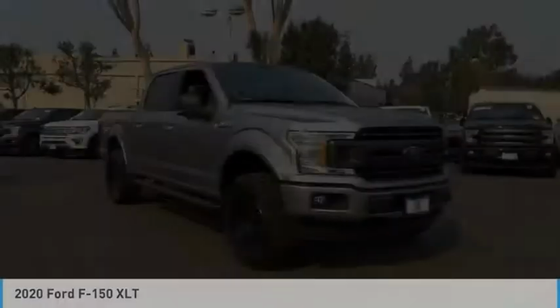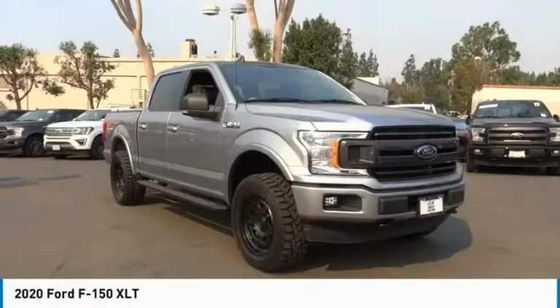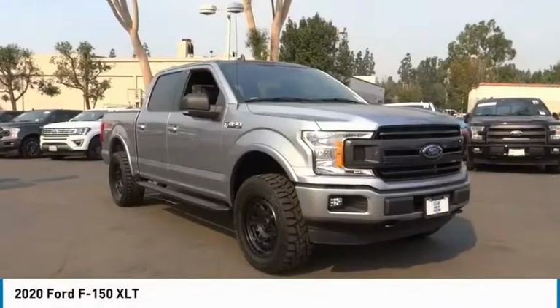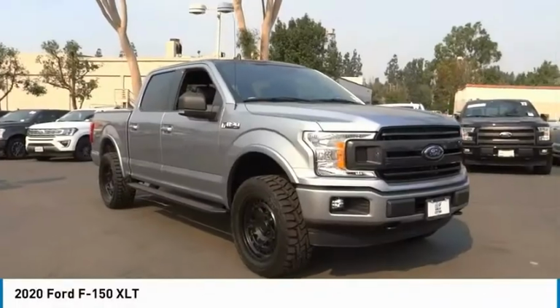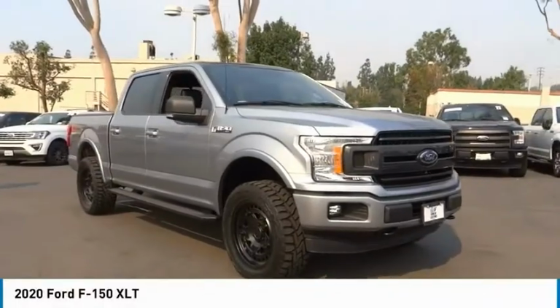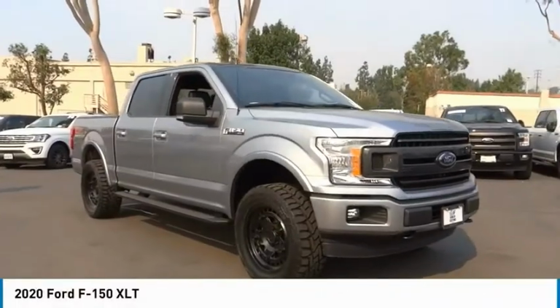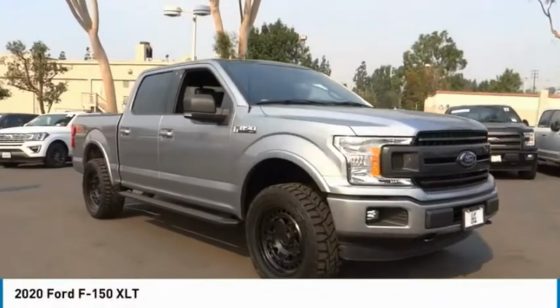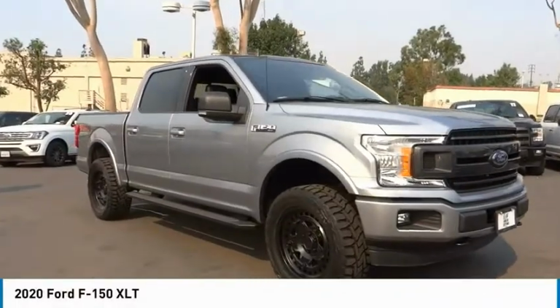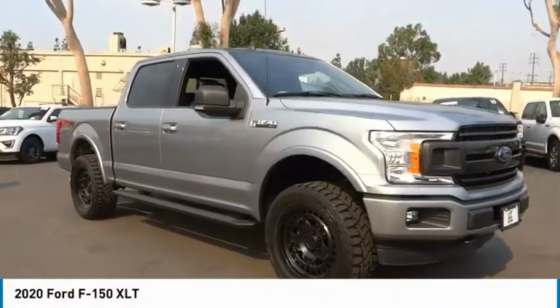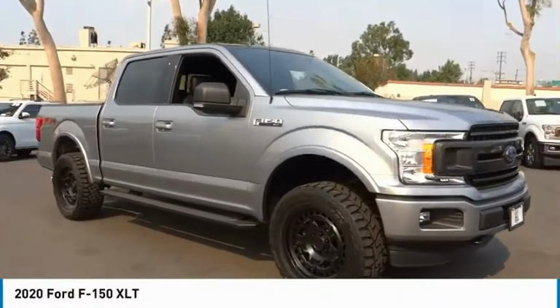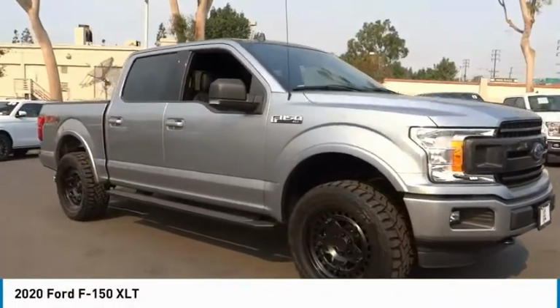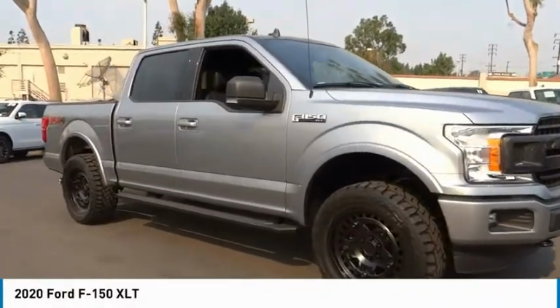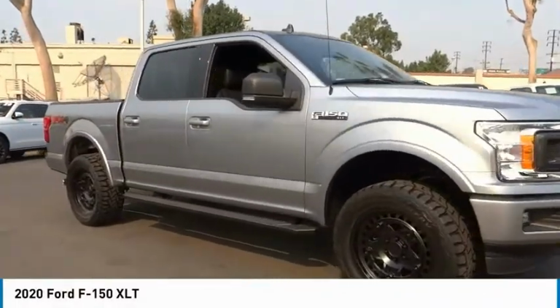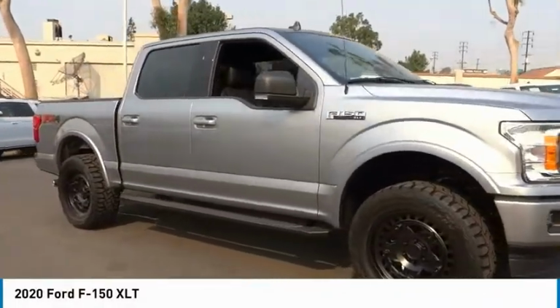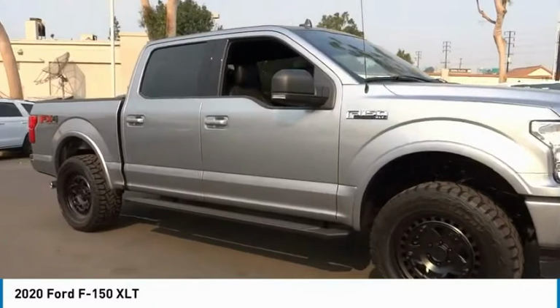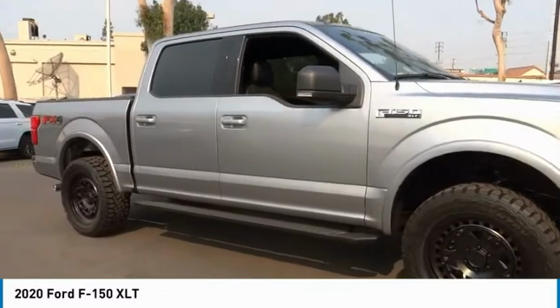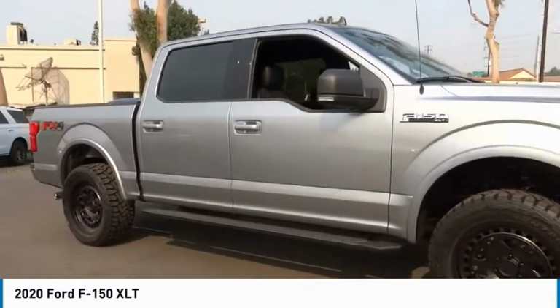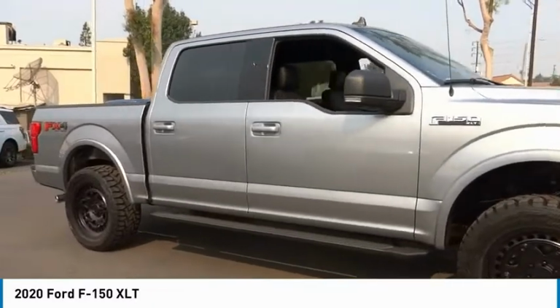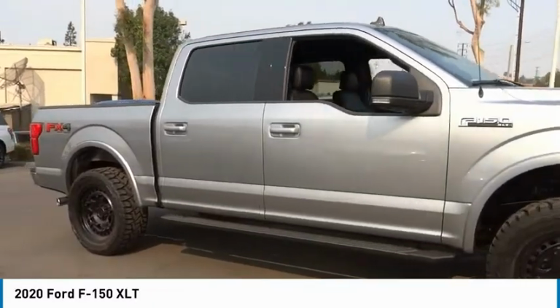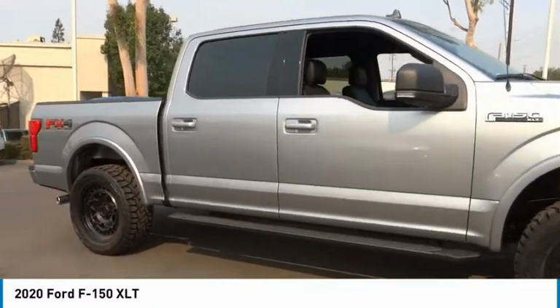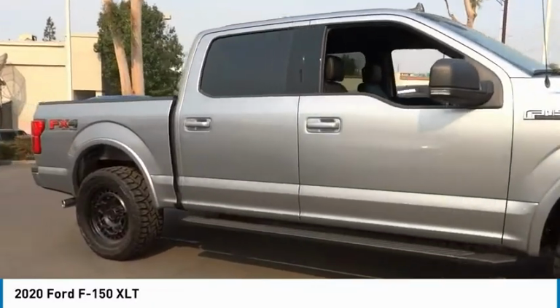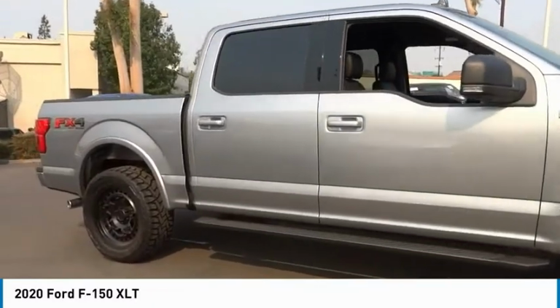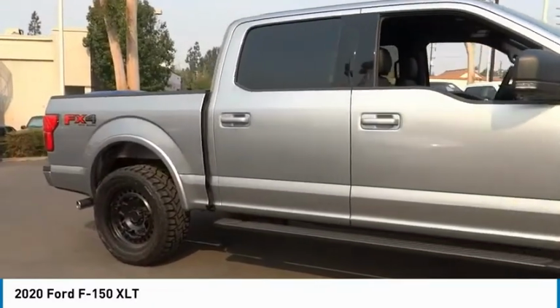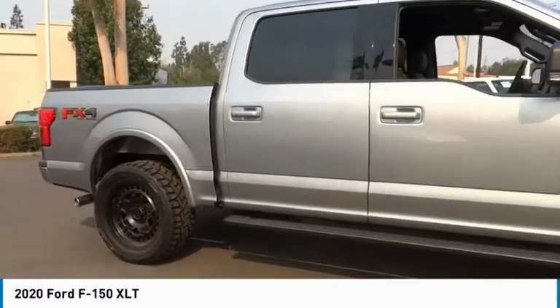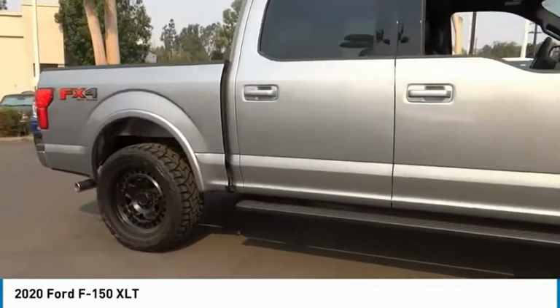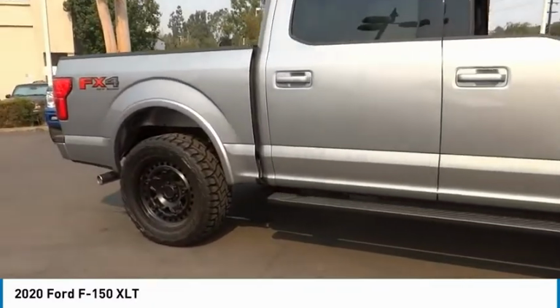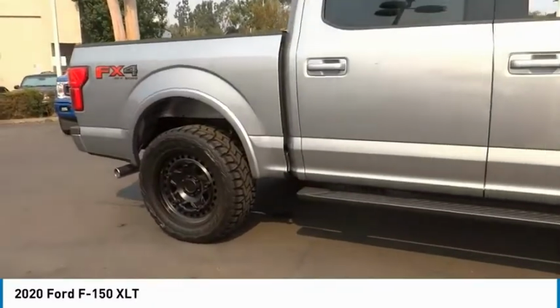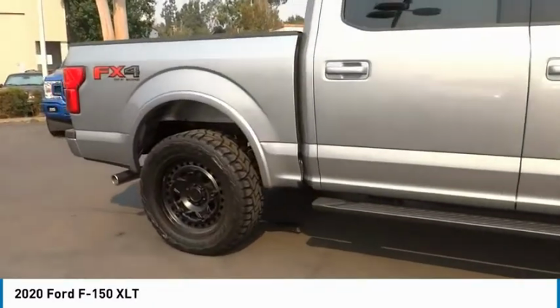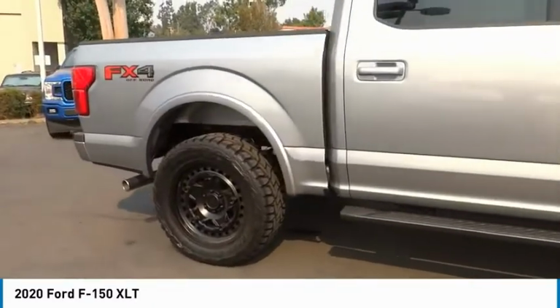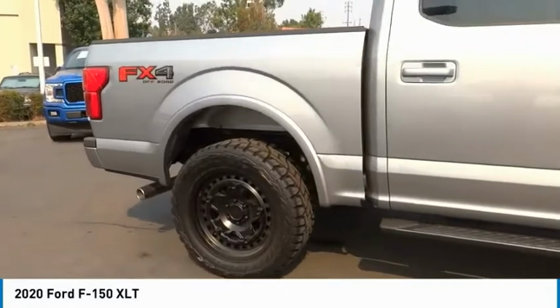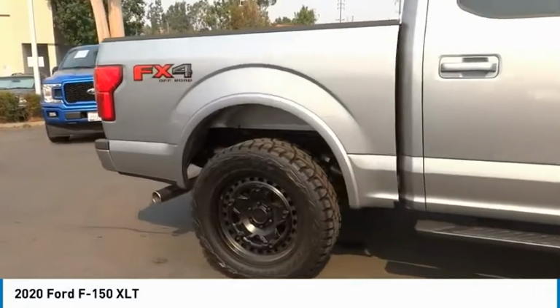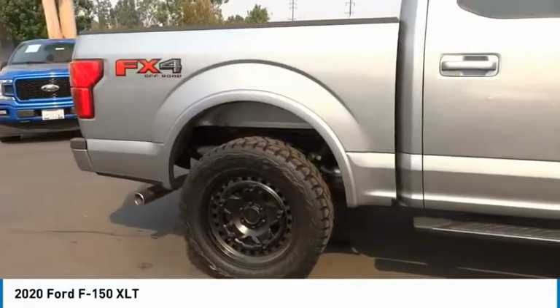Make a great choice today with the 2020 F-150. A Ford F-150 knows how to handle any situation. It's built to follow orders, no whining.